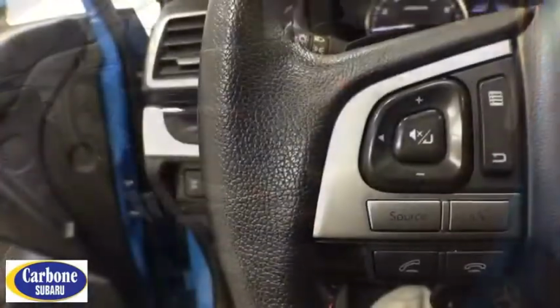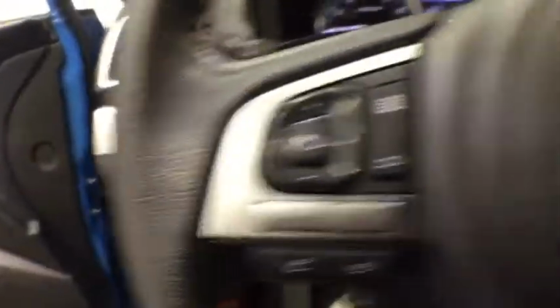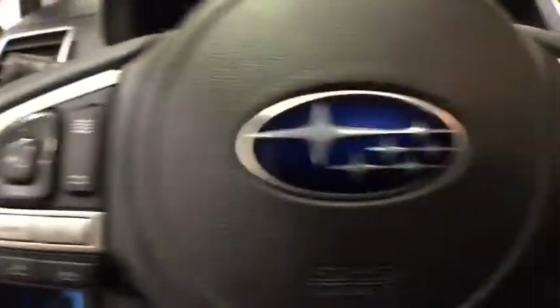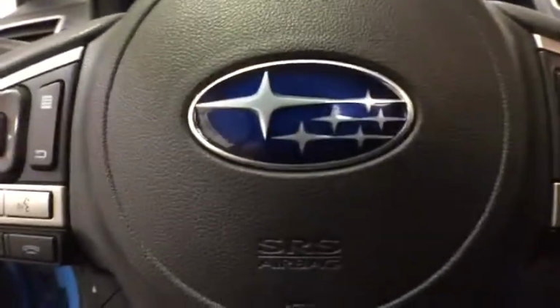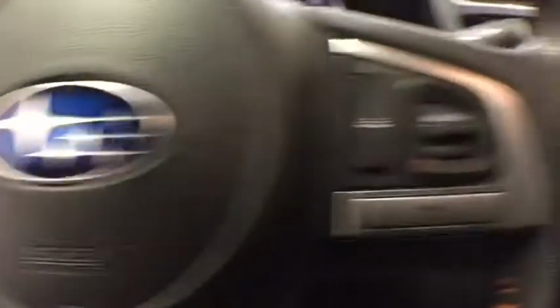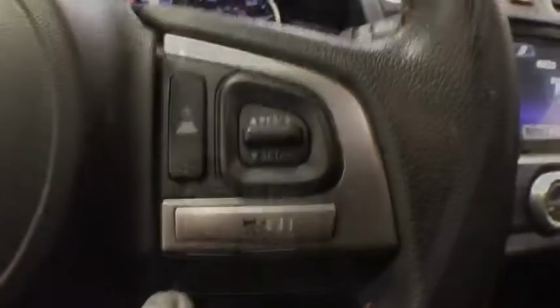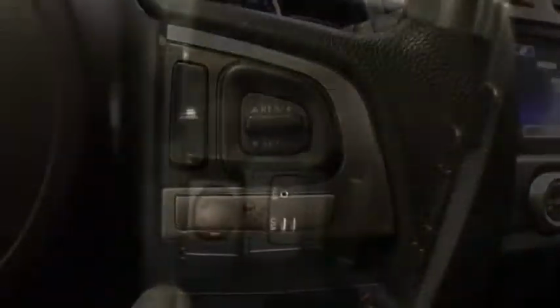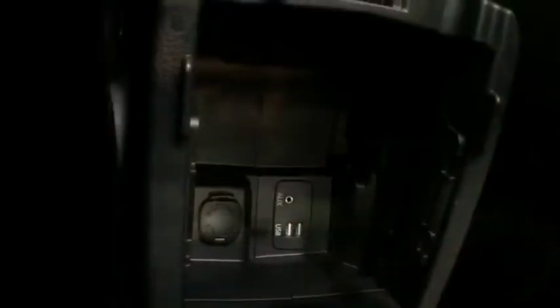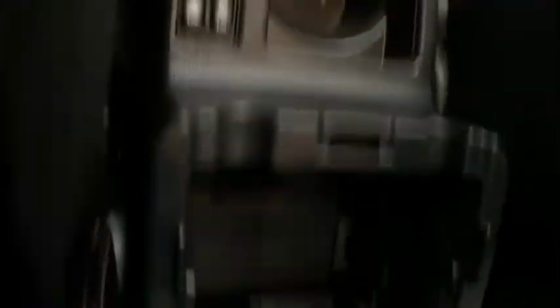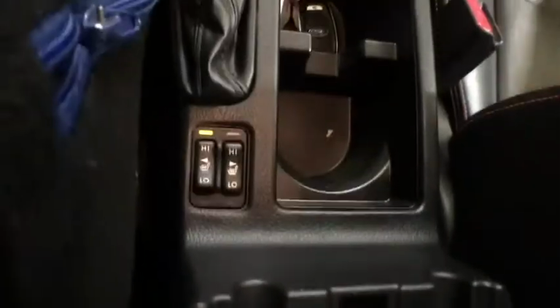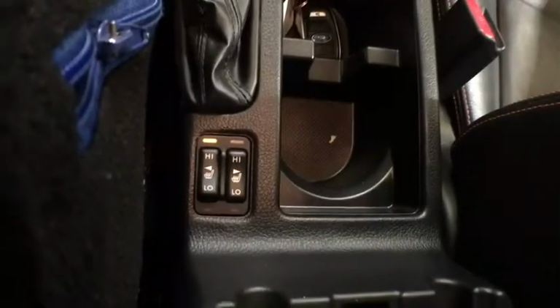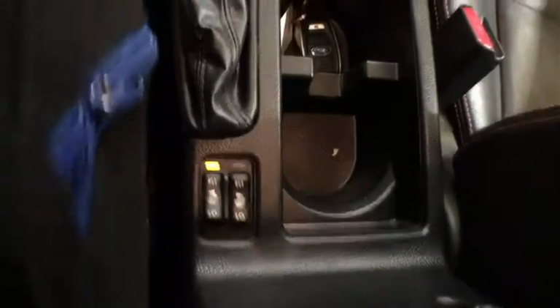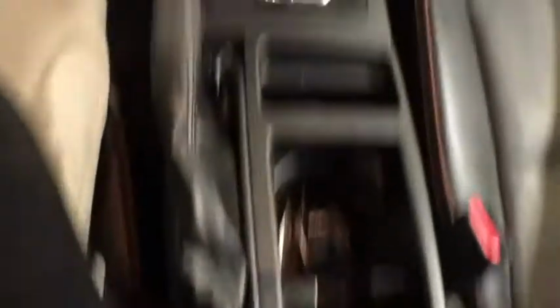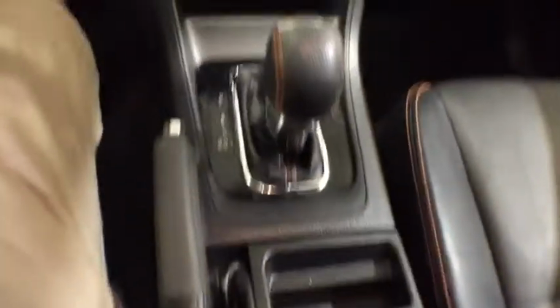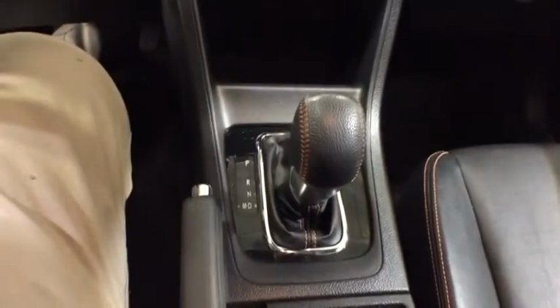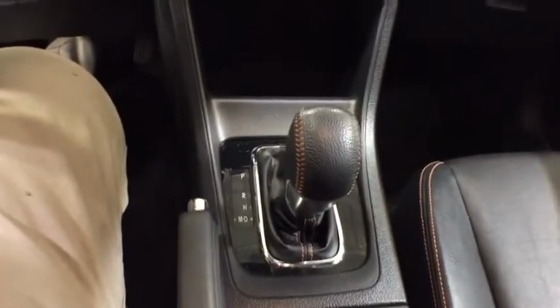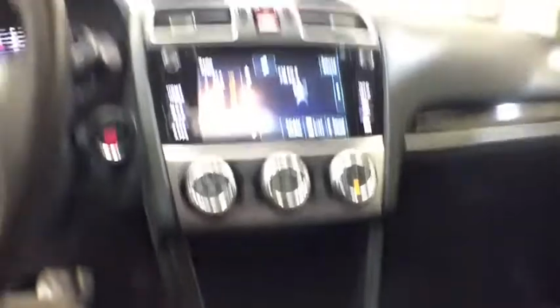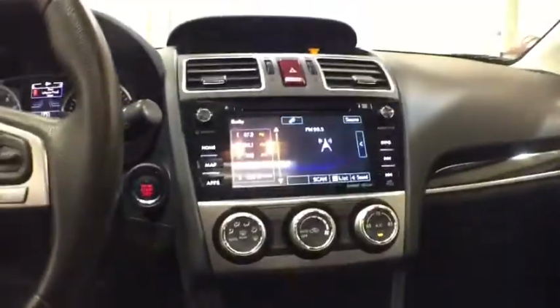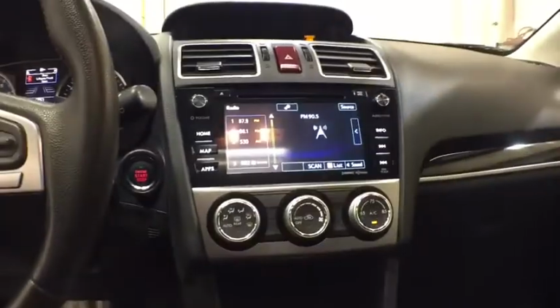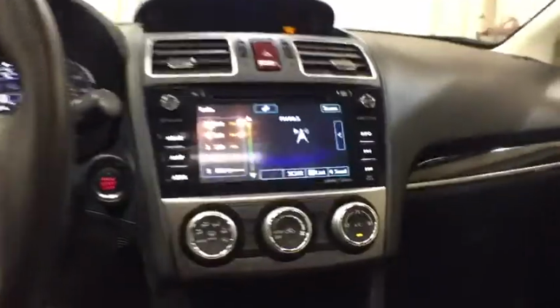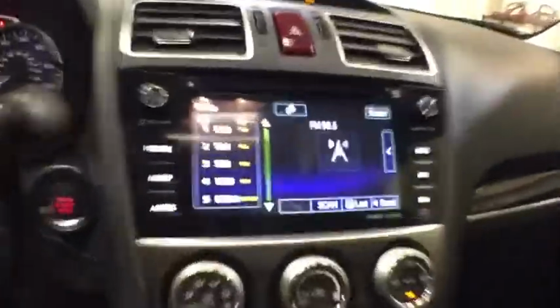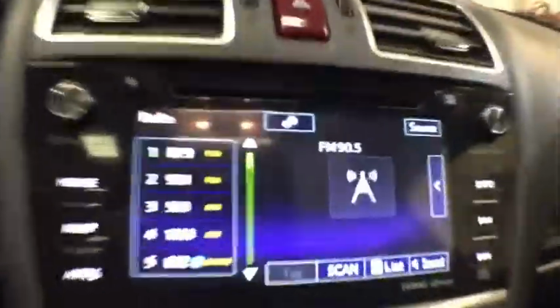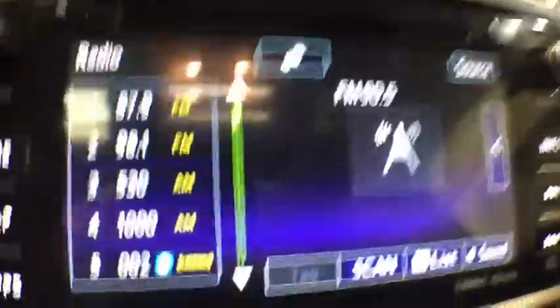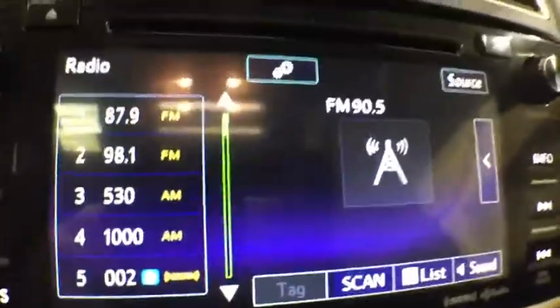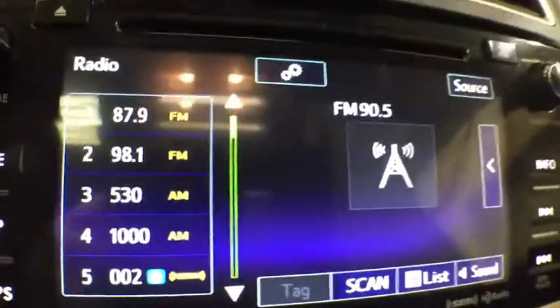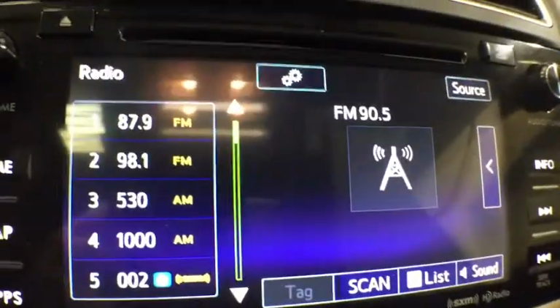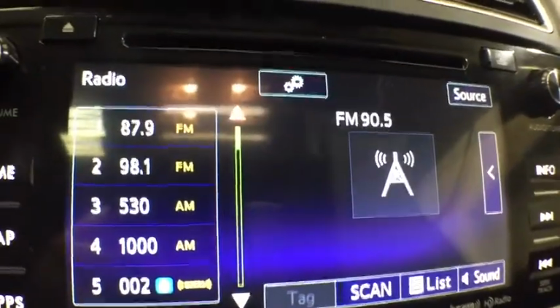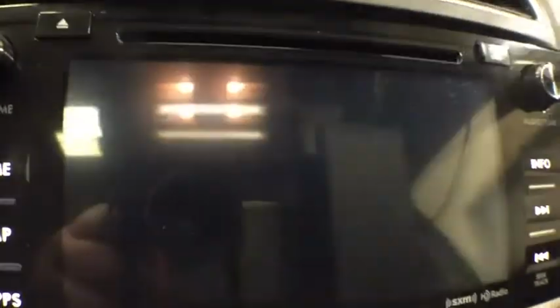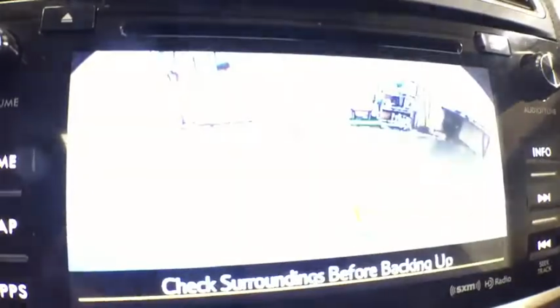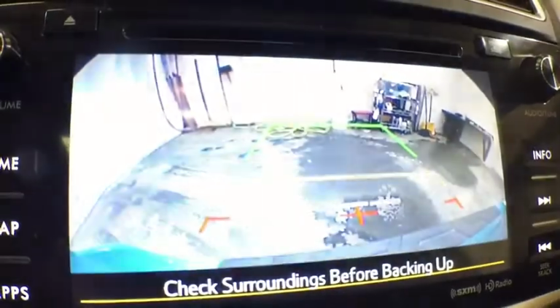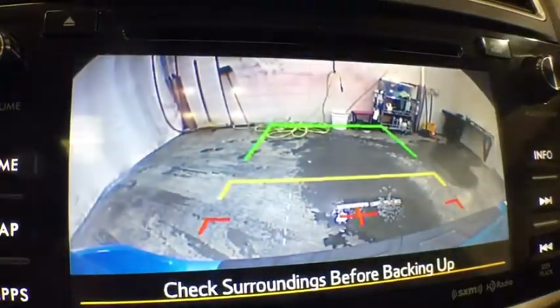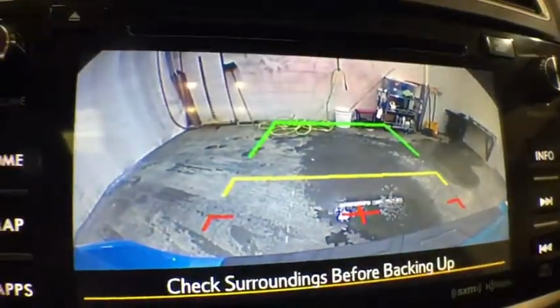Keyless entry, all-wheel drive, navigation system, backup camera, leather-wrapped steering wheel, adjustable steering wheel, power steering, ABS four-wheel, cruise control, keyless start, front floor mats, four-wheel disc brakes.